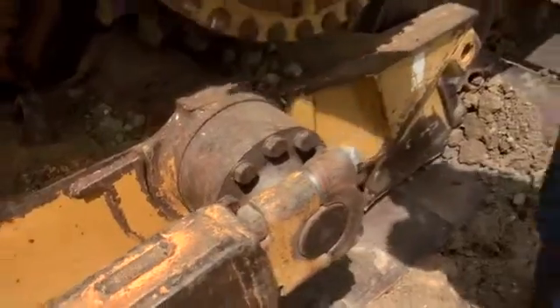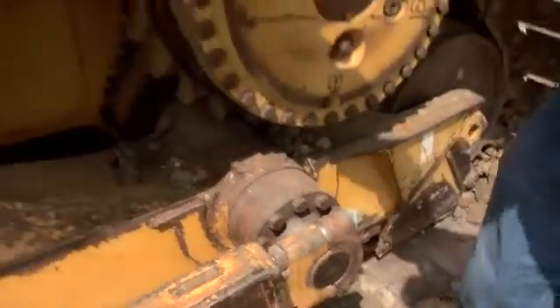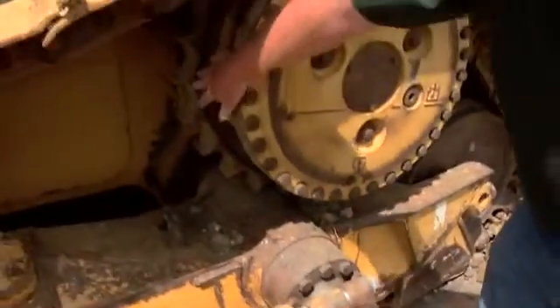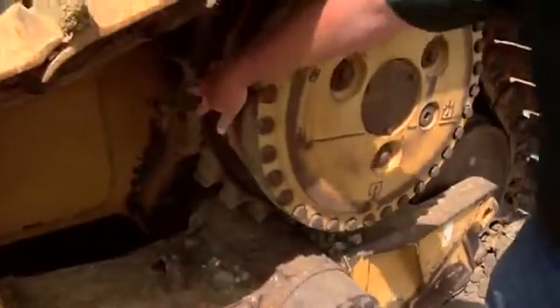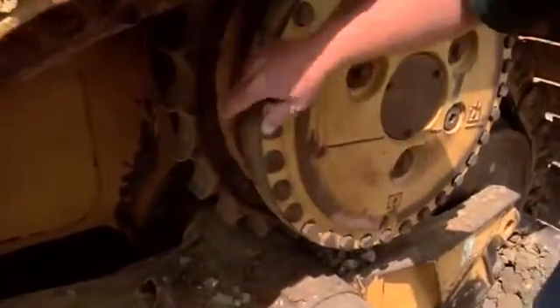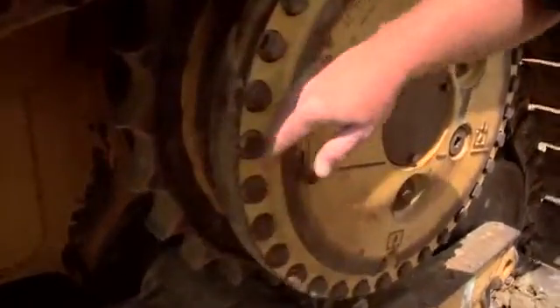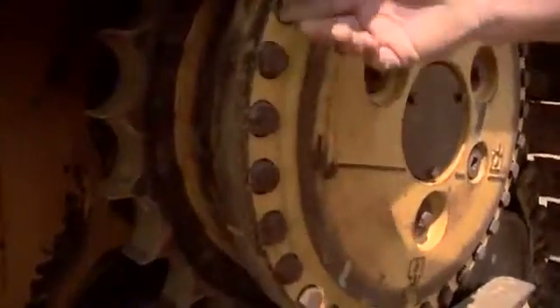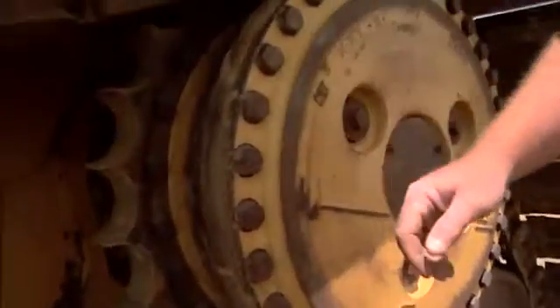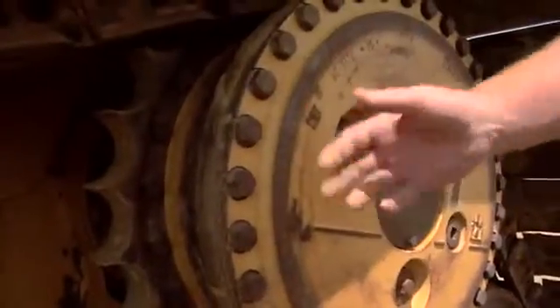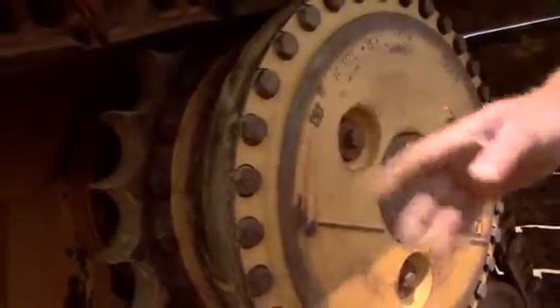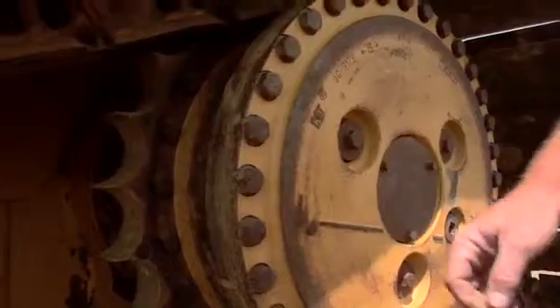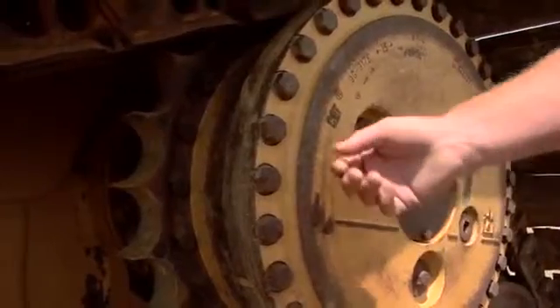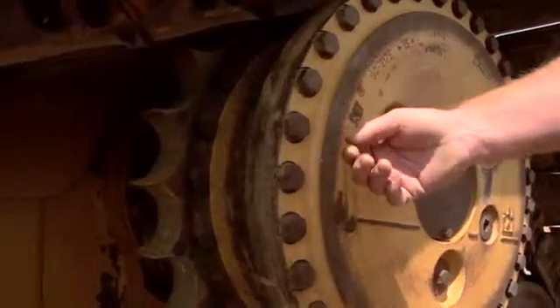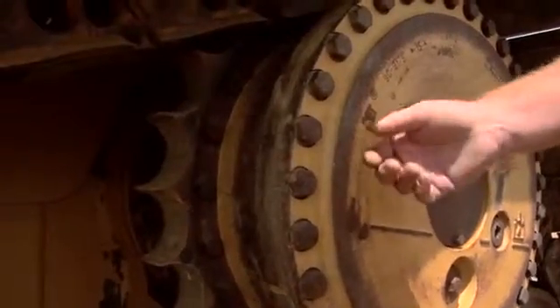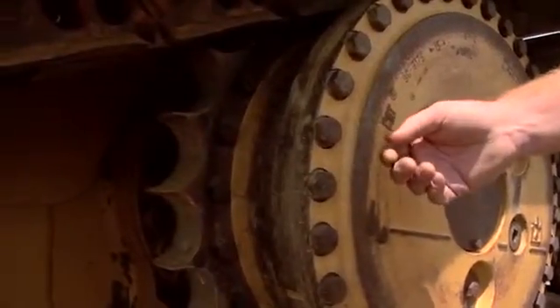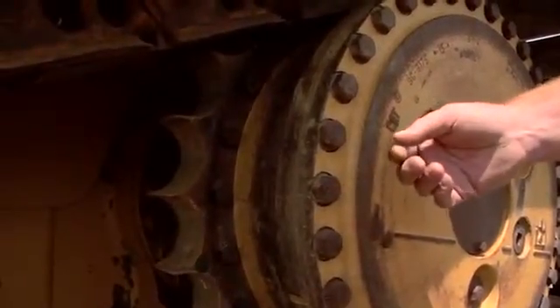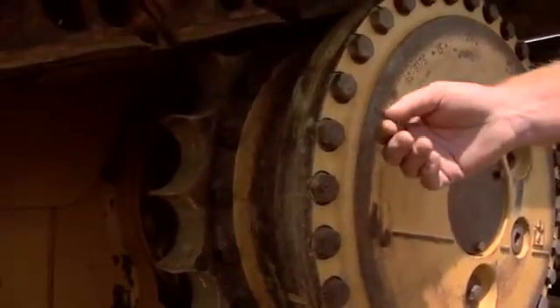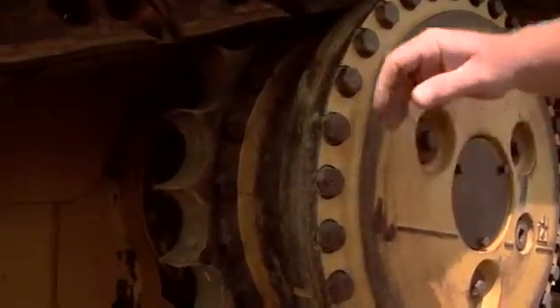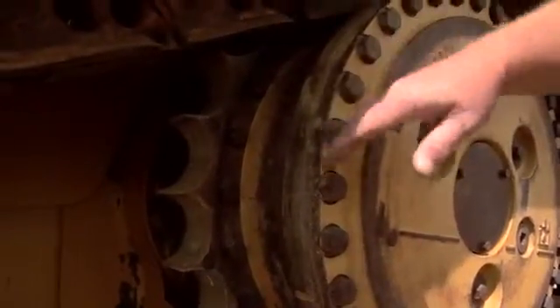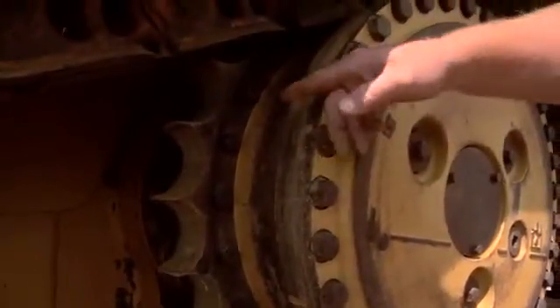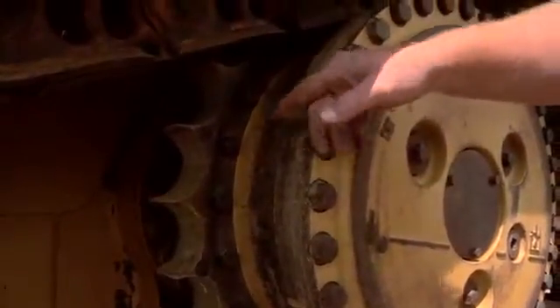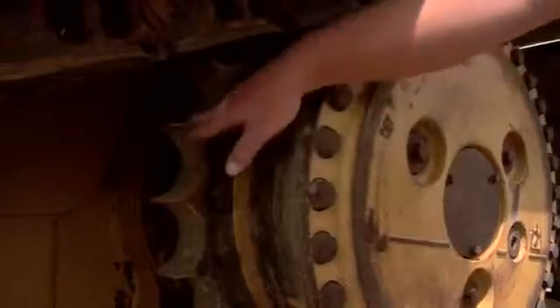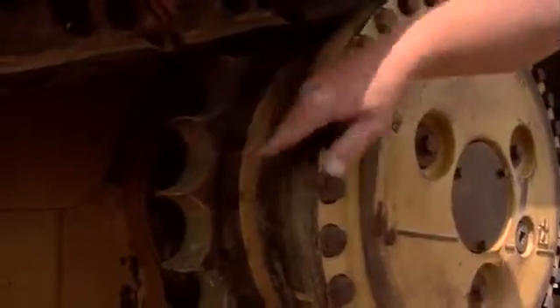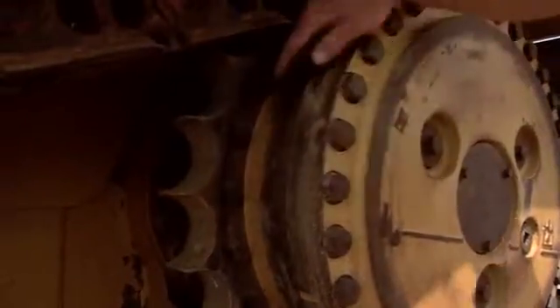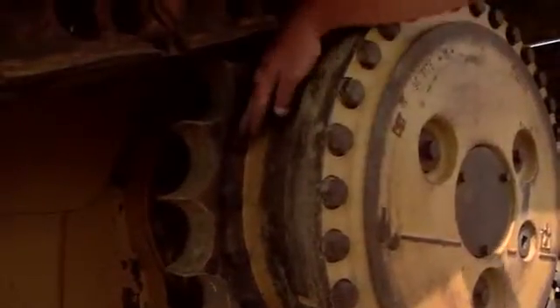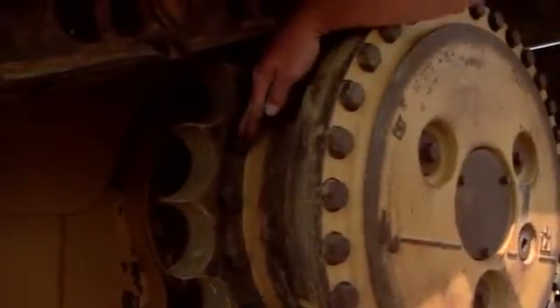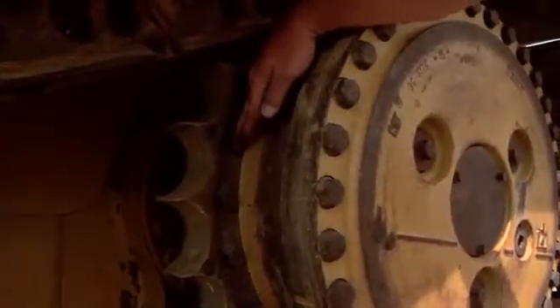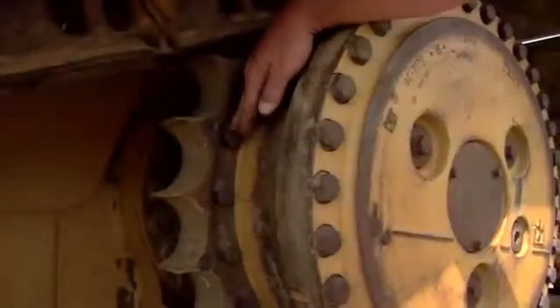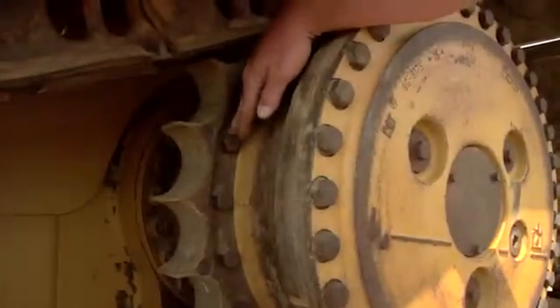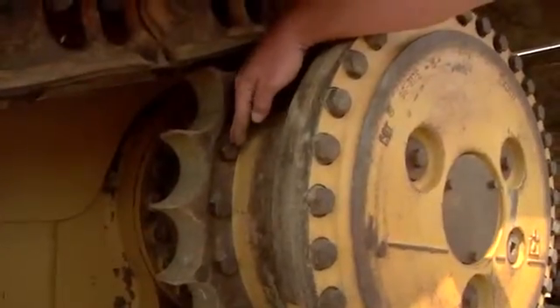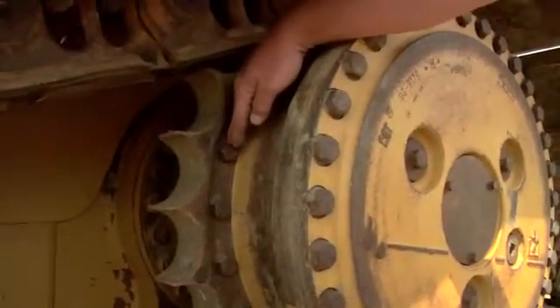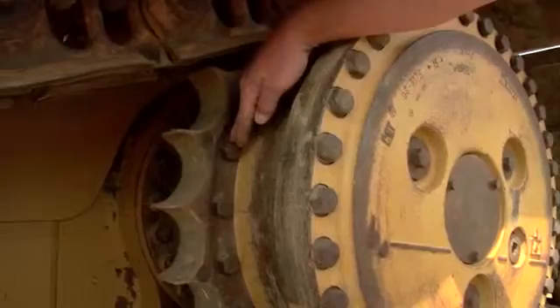Moving up a little bit, we'll look at the sprocket segments. These sprocket segments are probably 40 to 50 percent worn — it's getting about time to replace them. But another thing we want to look at besides just the segments are the bolts. We need to make sure that all these bolts are tight and in place.